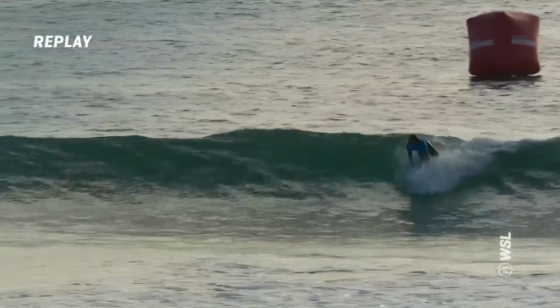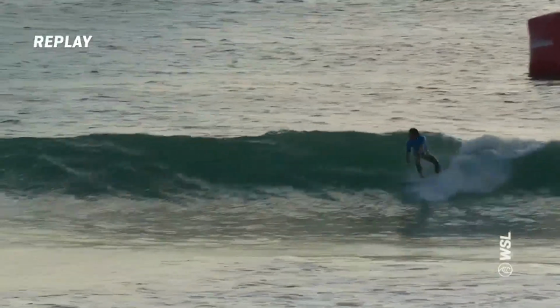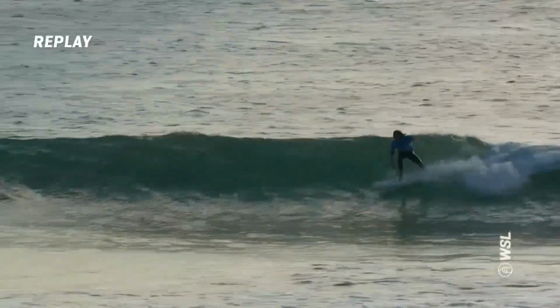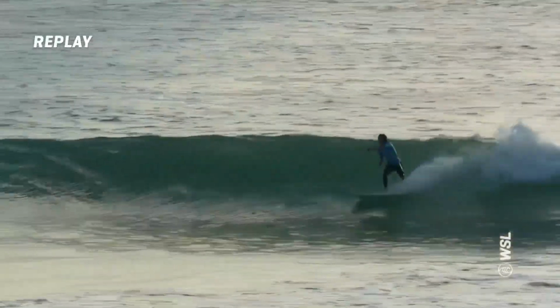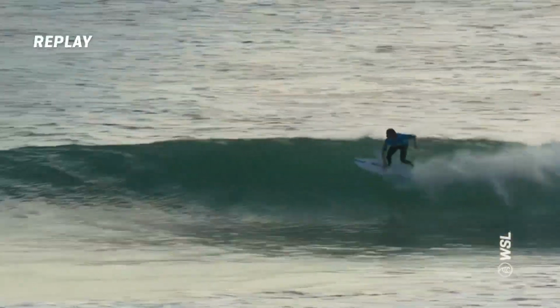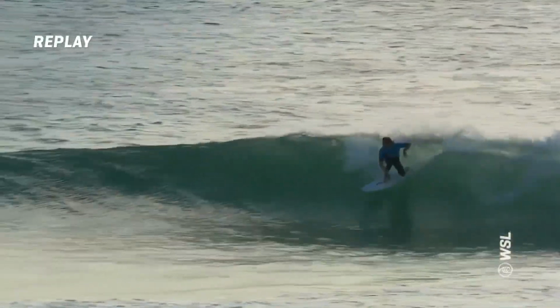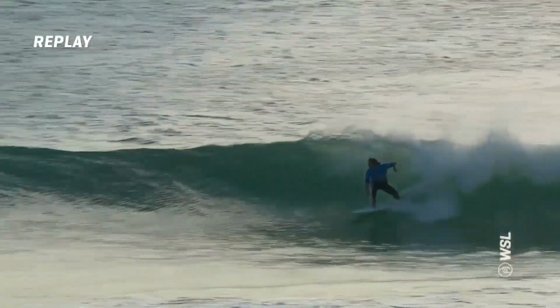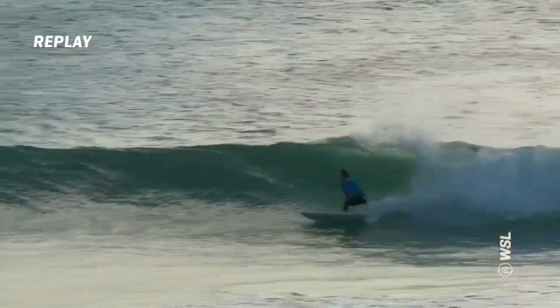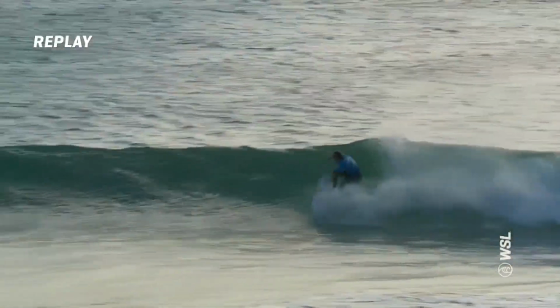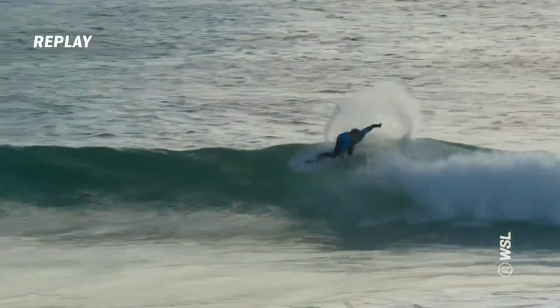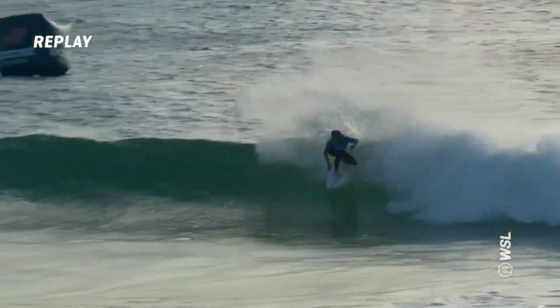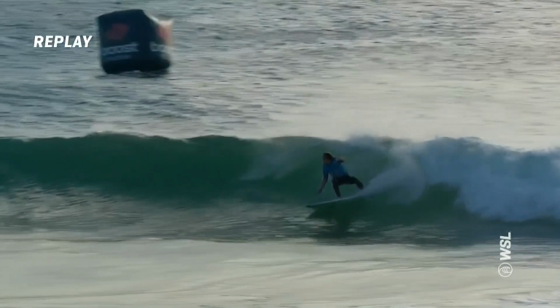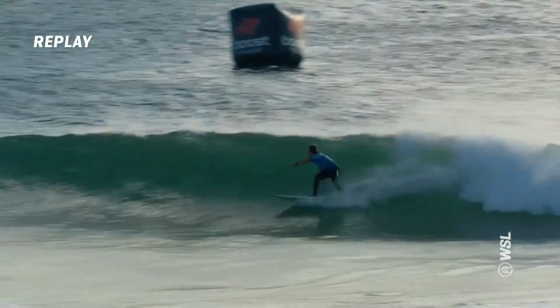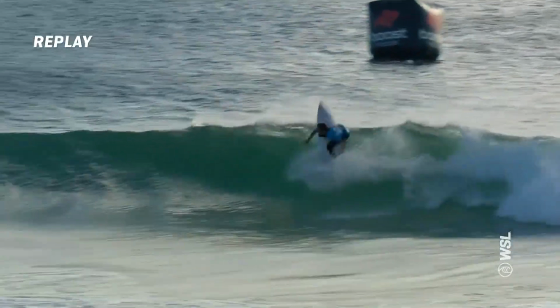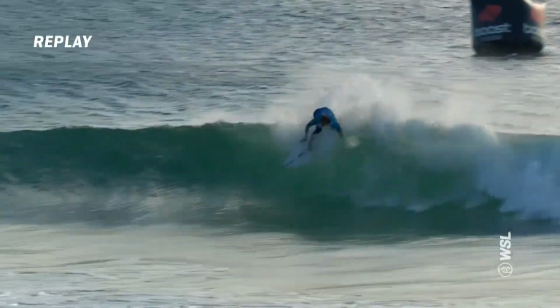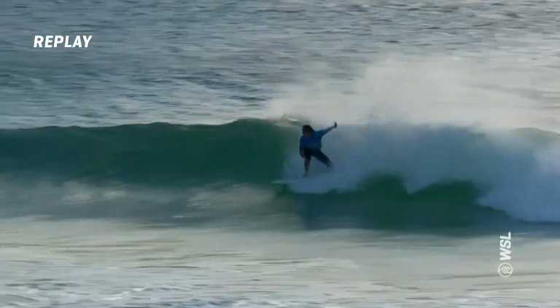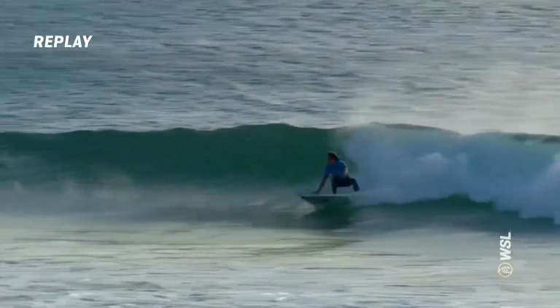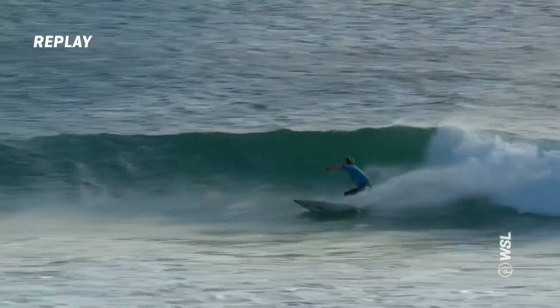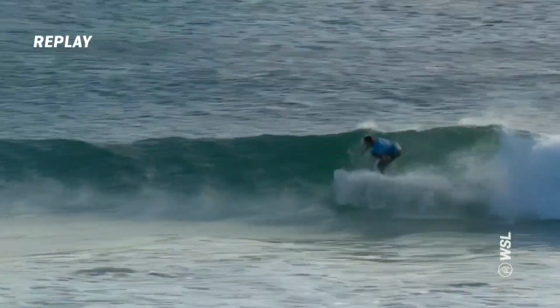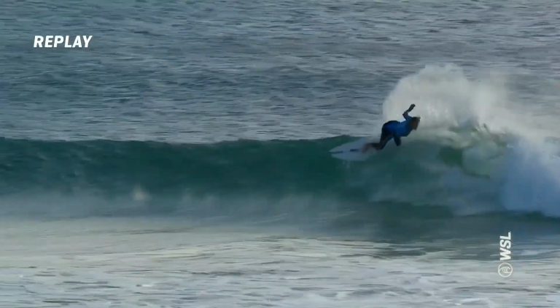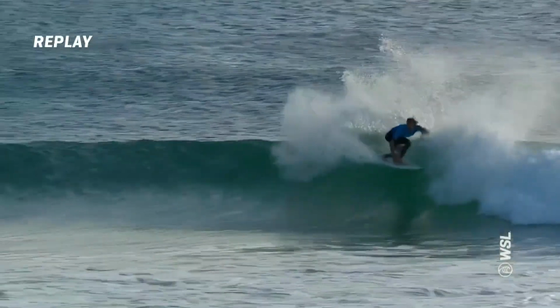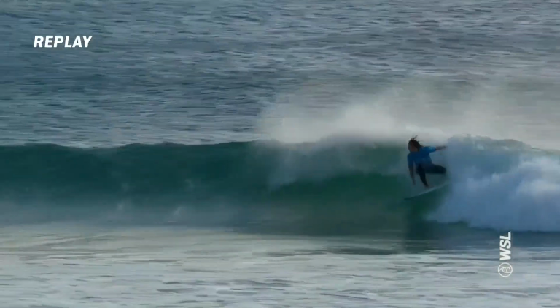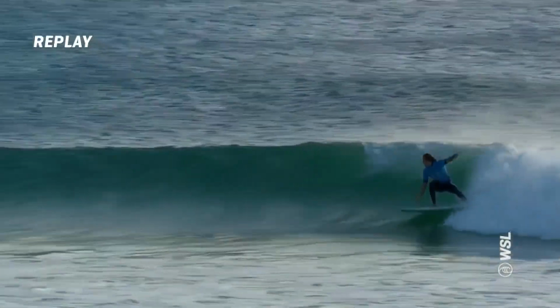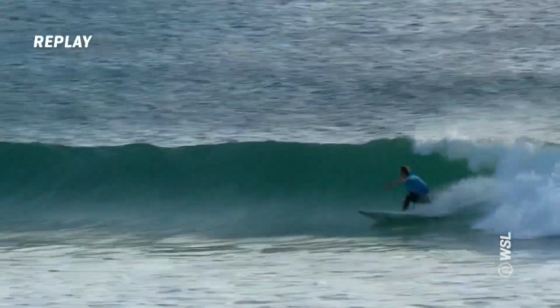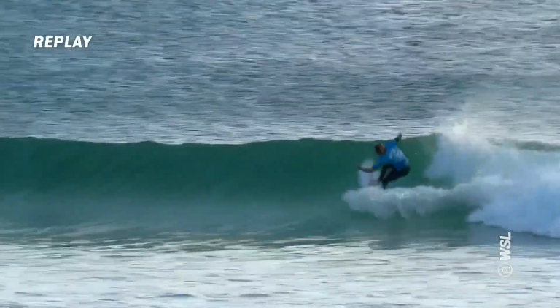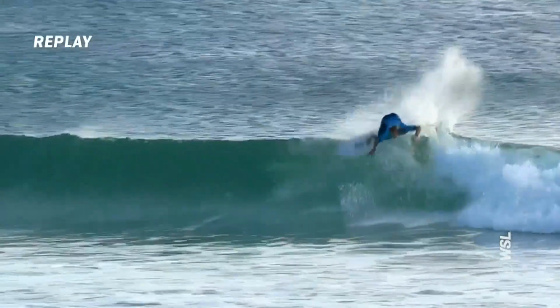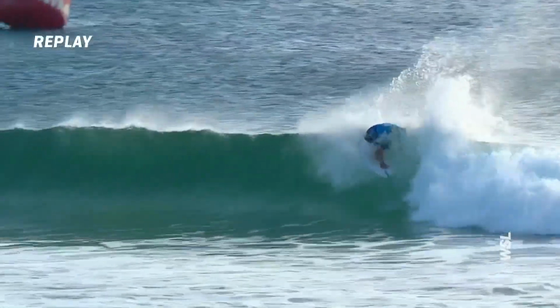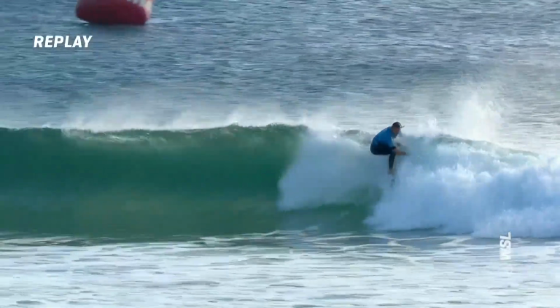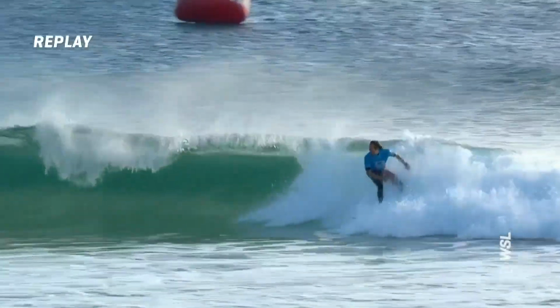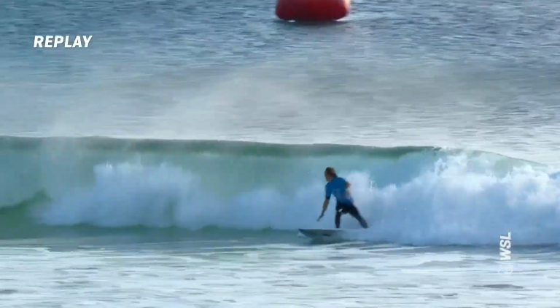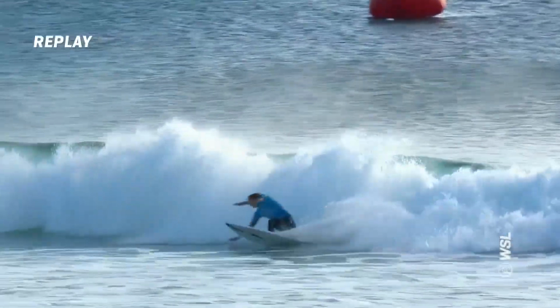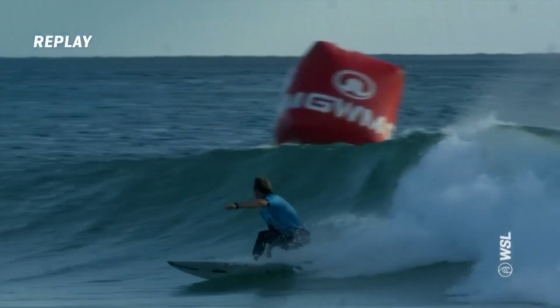Round of 64 getting underway with Jacob Wilcox out there in the blue jersey. A replay of his opening right here — flick. He's from Western Australia. He's been on the Challenger Series for a while now, but that was a really good start to the heat.